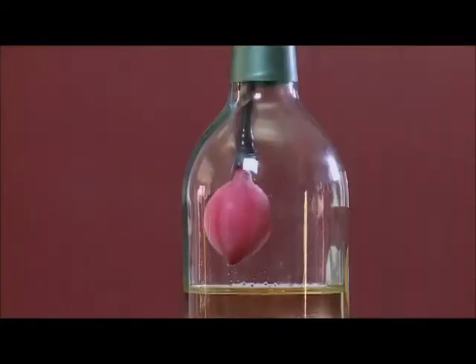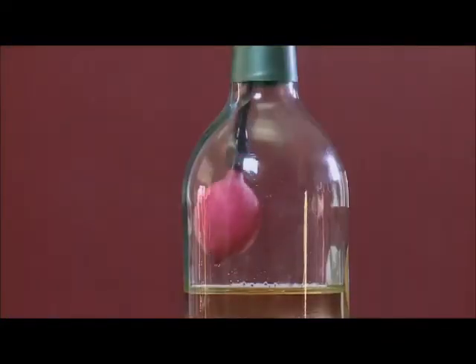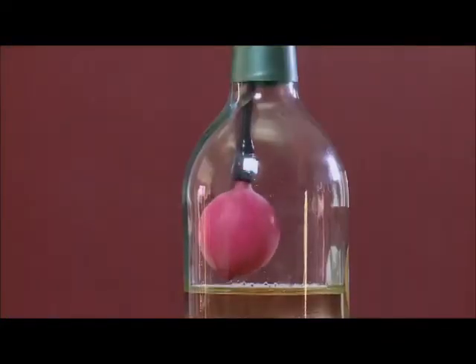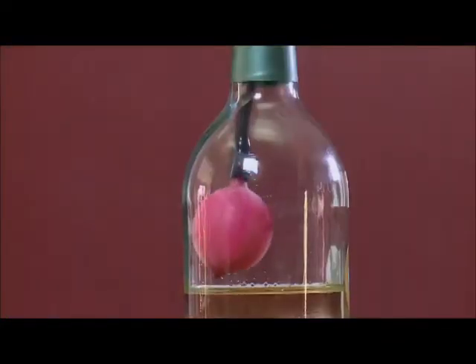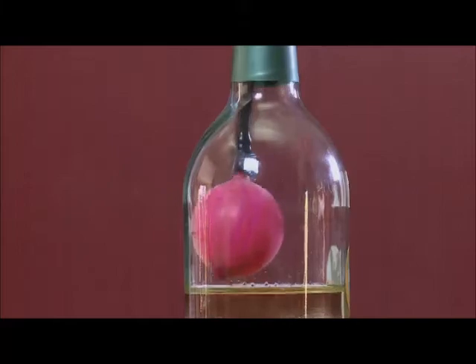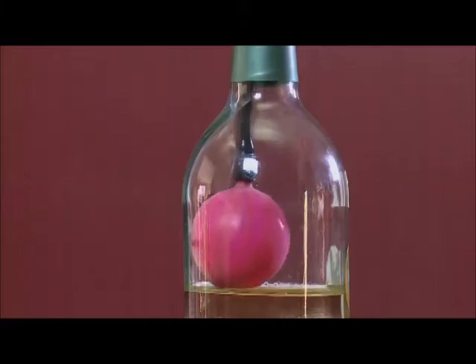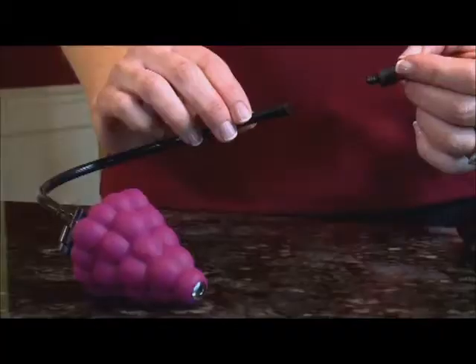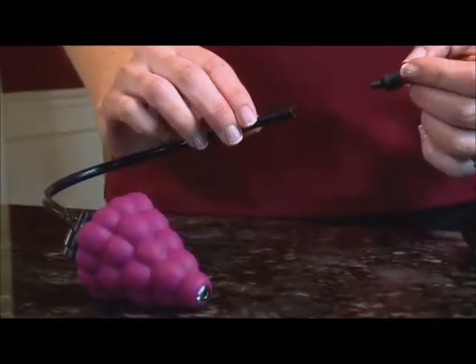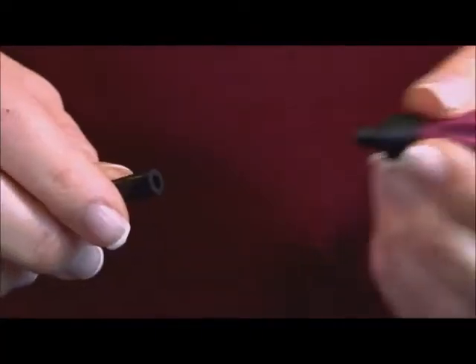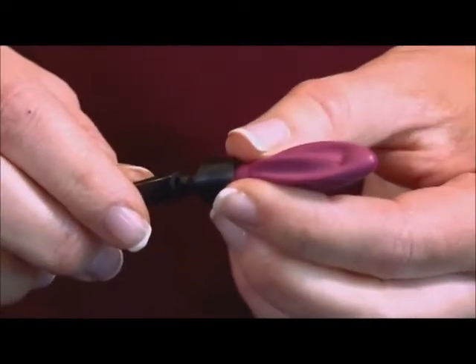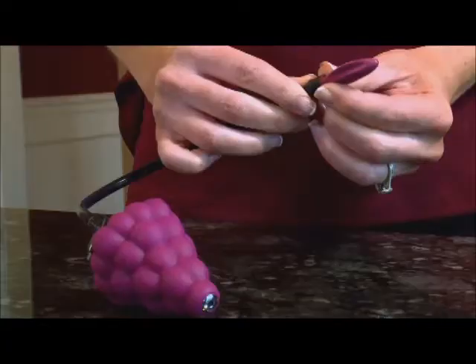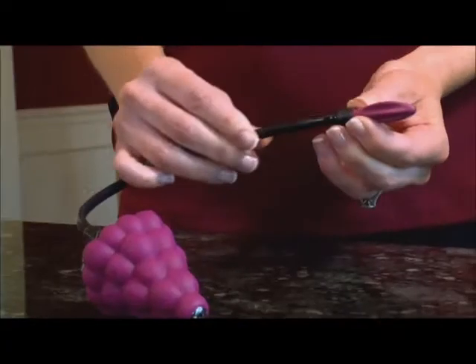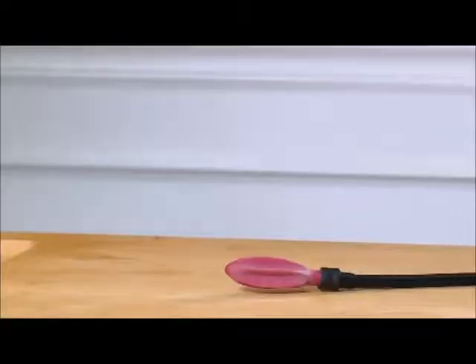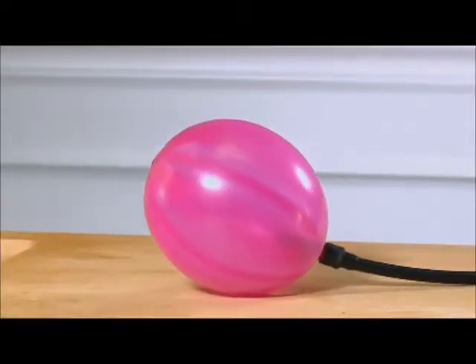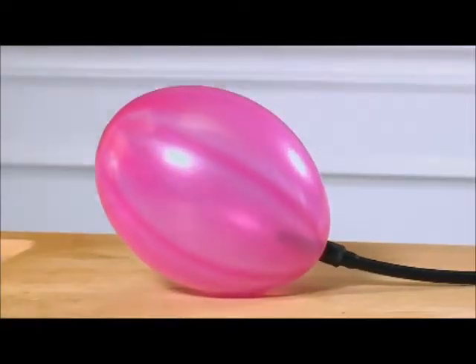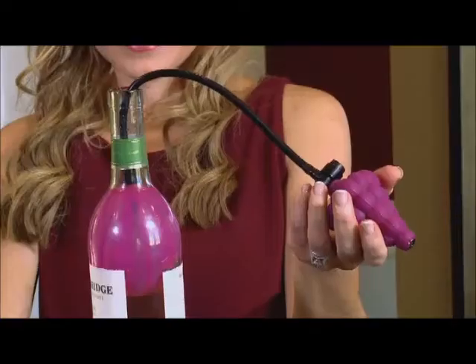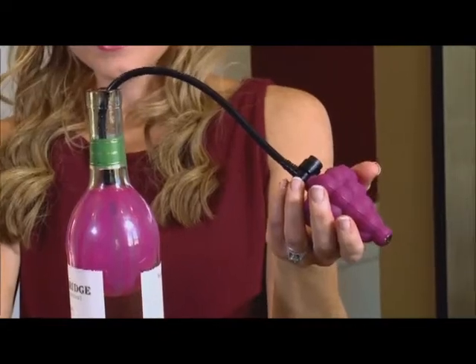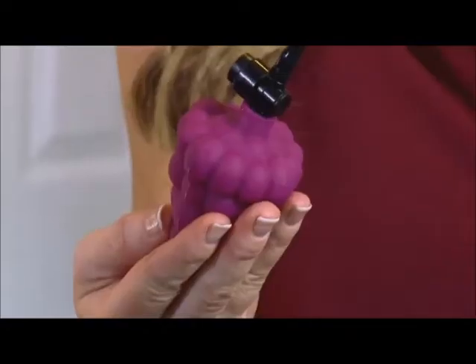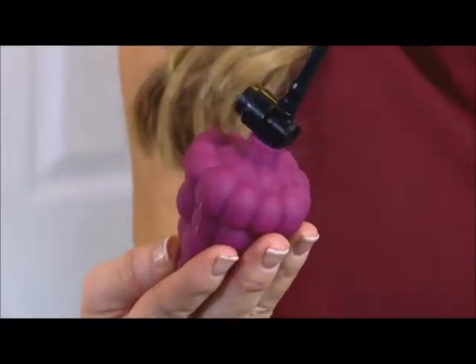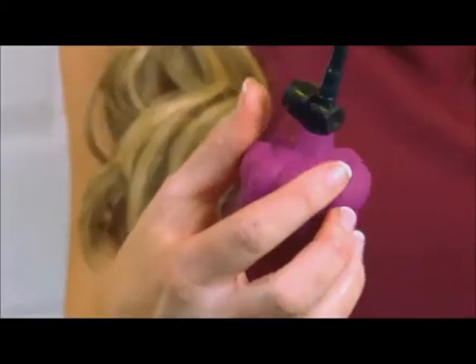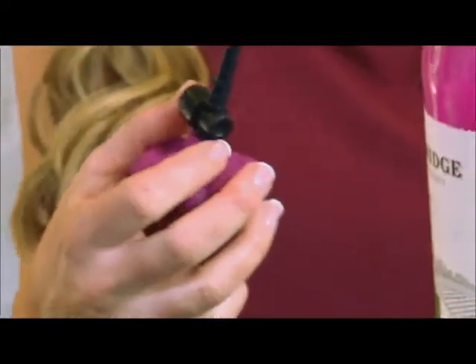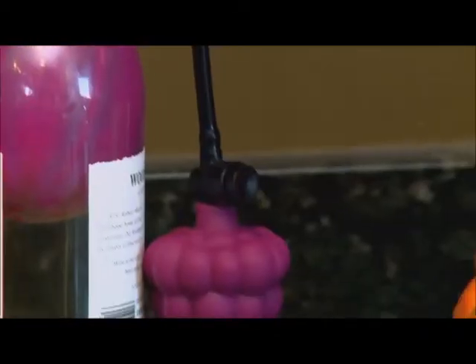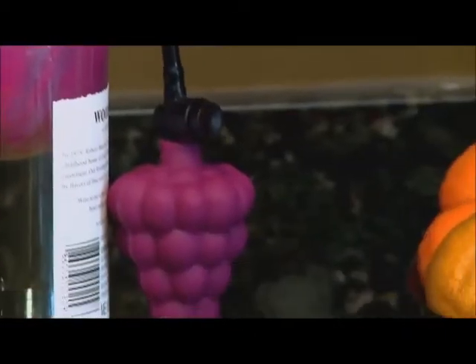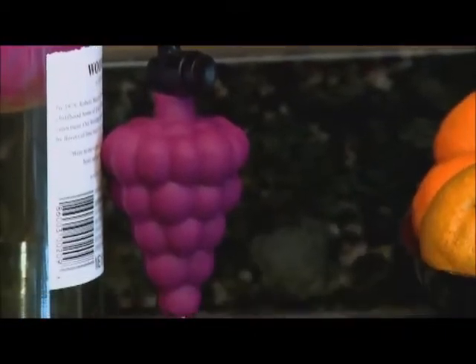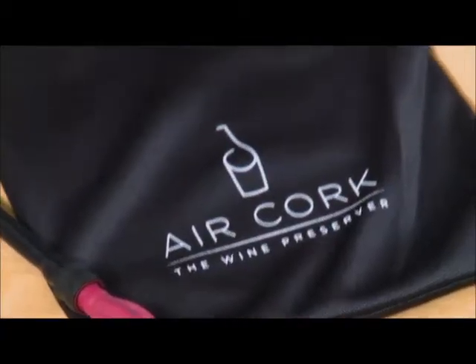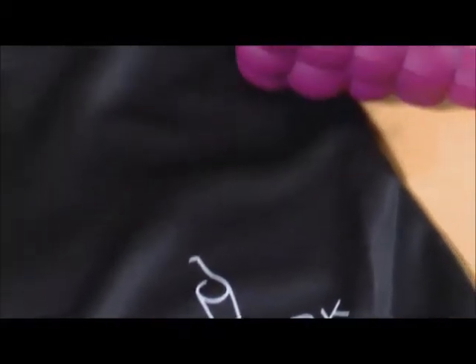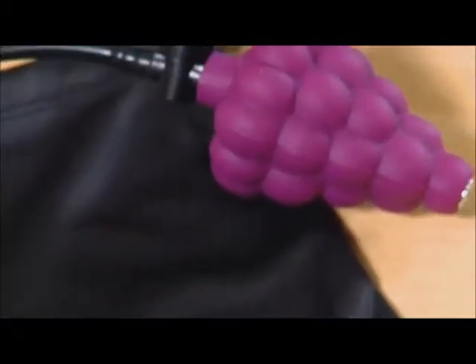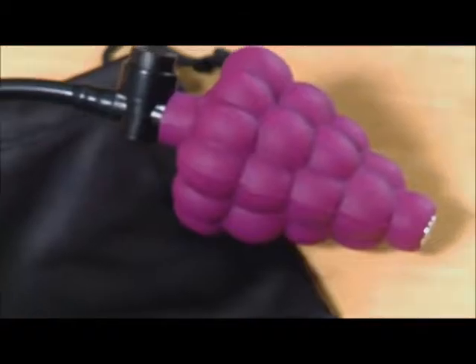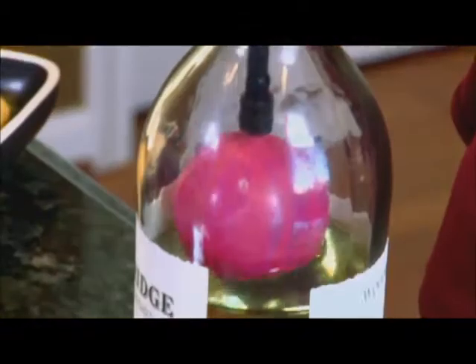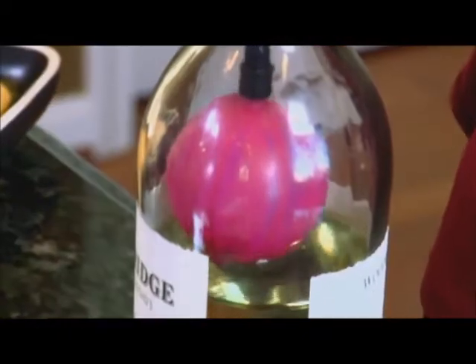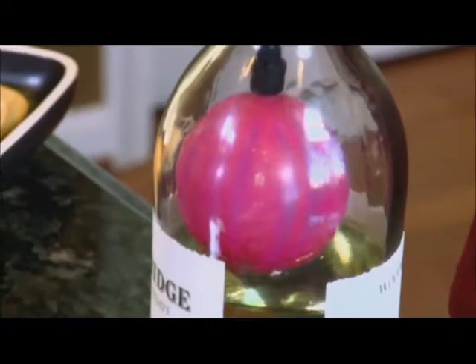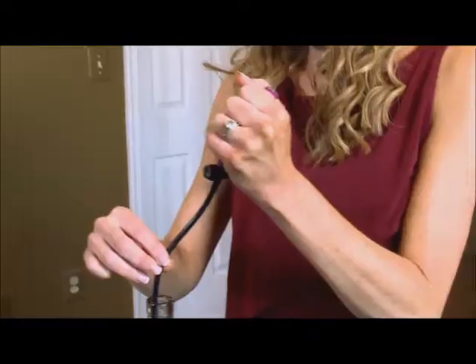The Air Cork seals wine at any level. Attach the balloon to the tube and you're ready to pump it up. The inflator bulb fits comfortably in your hand and it looks like a tiny cluster of — what else? — grapes. And how well does it seal?